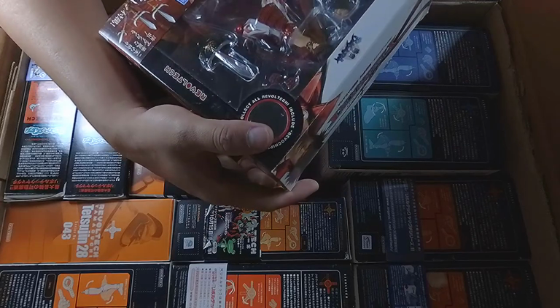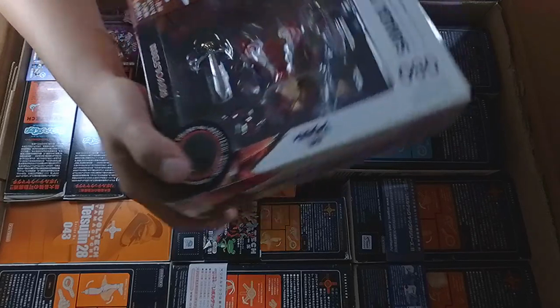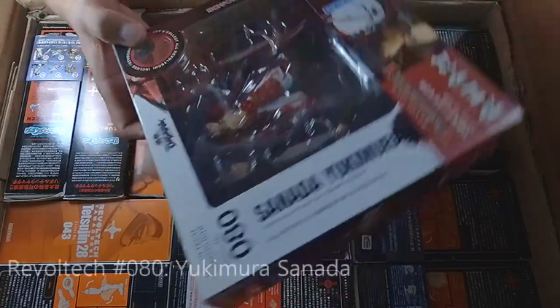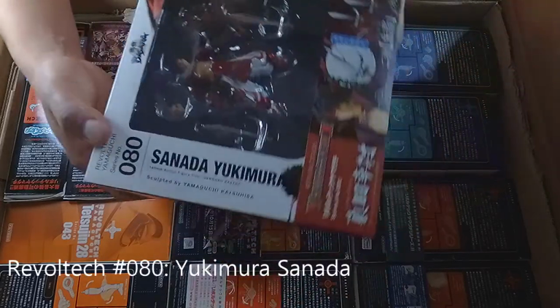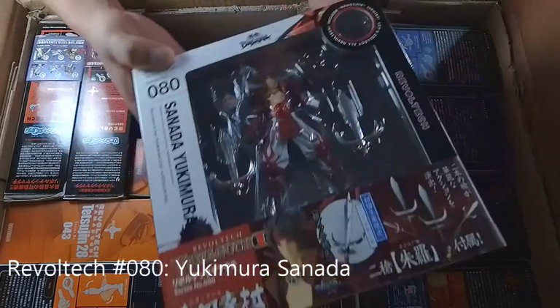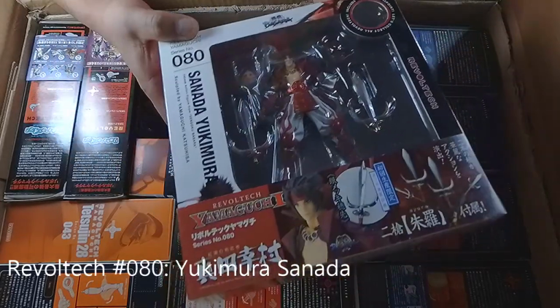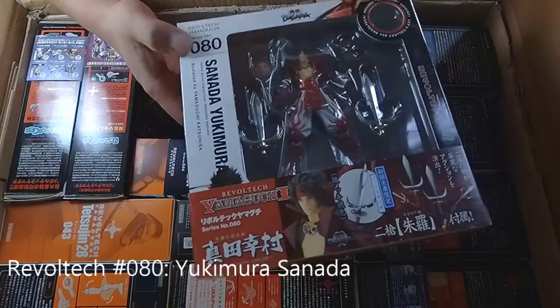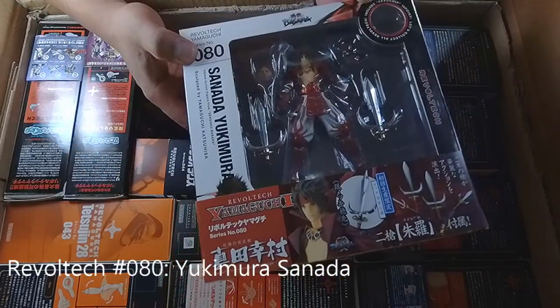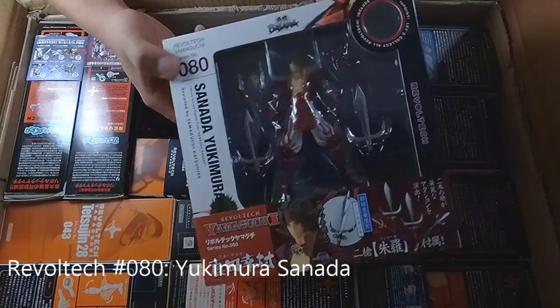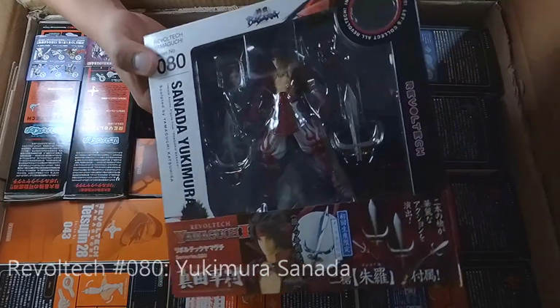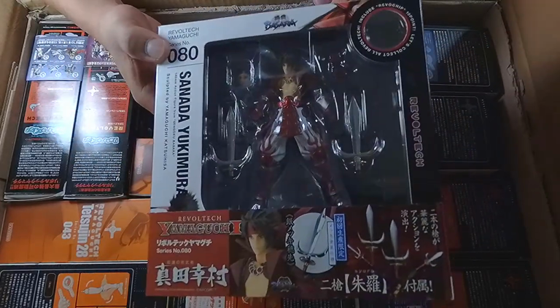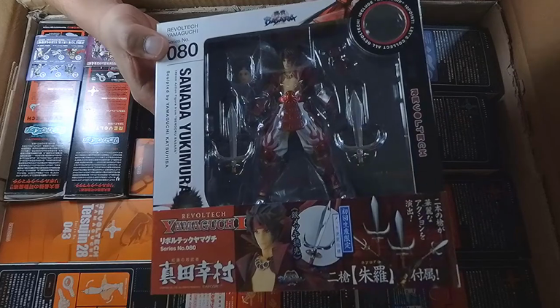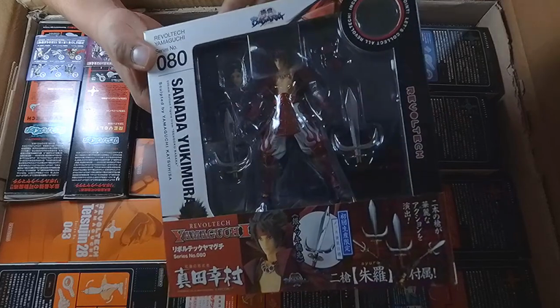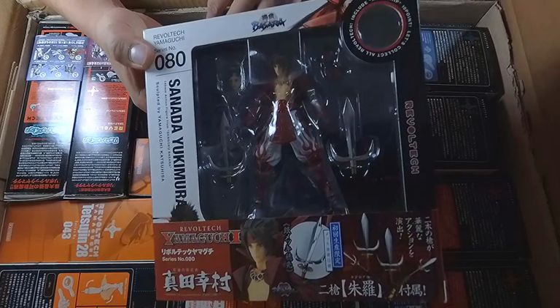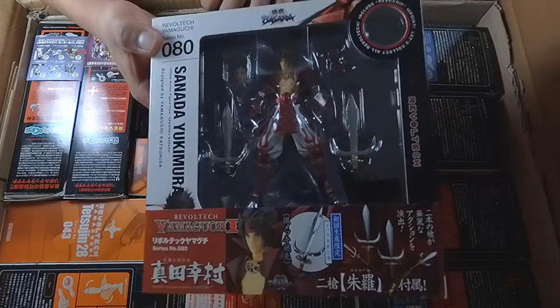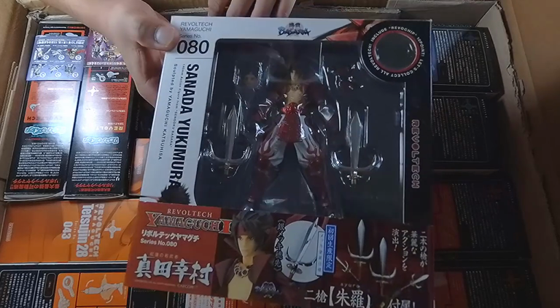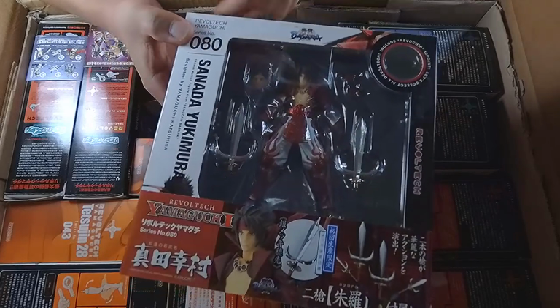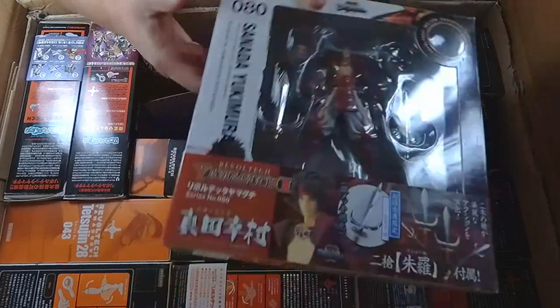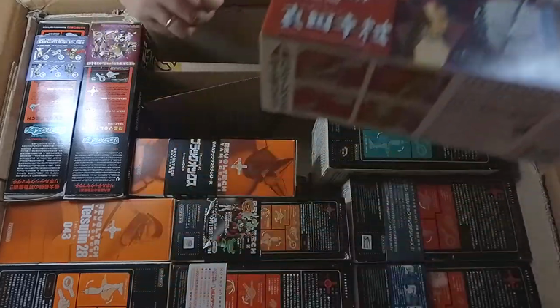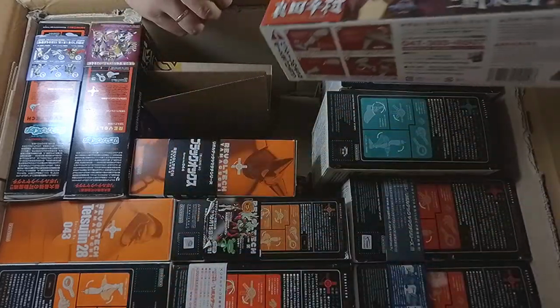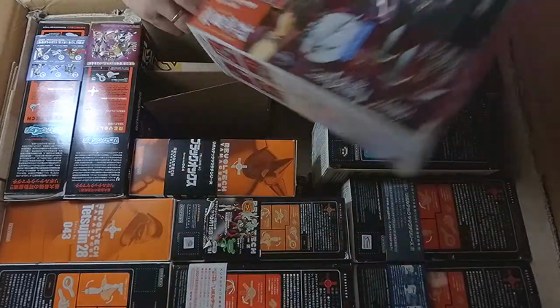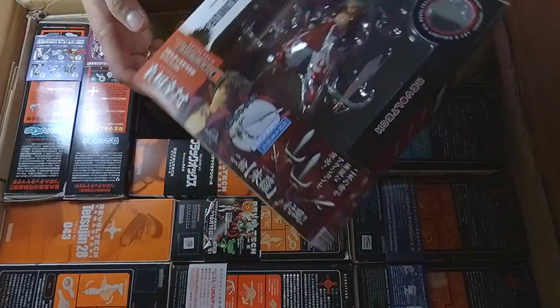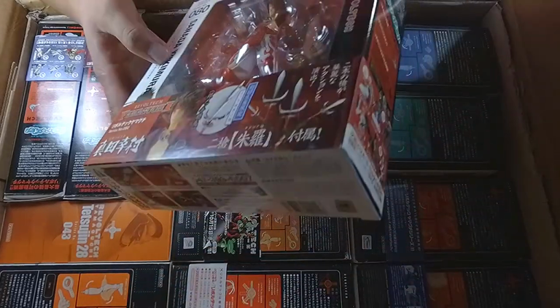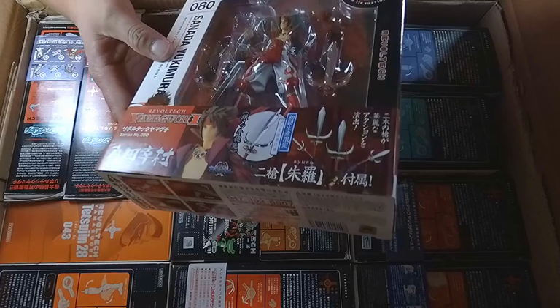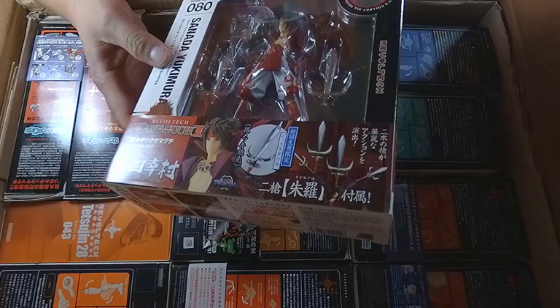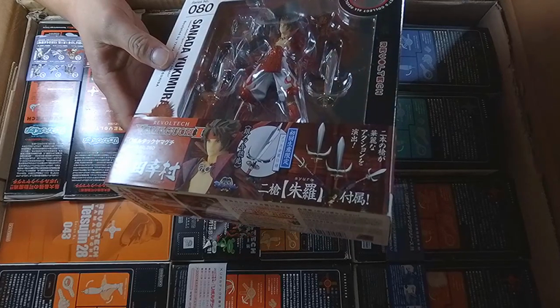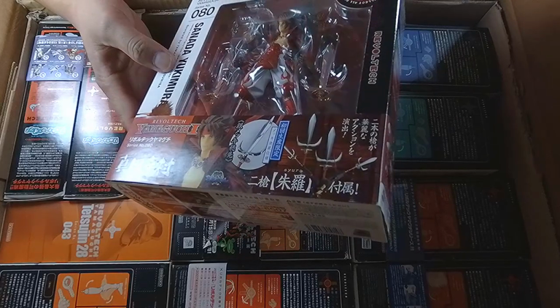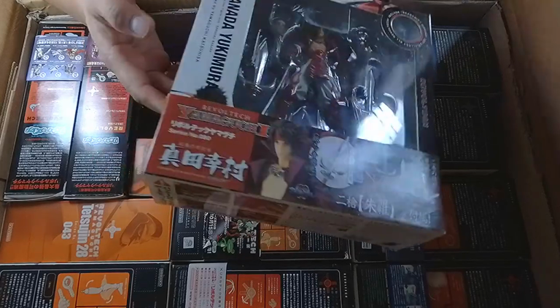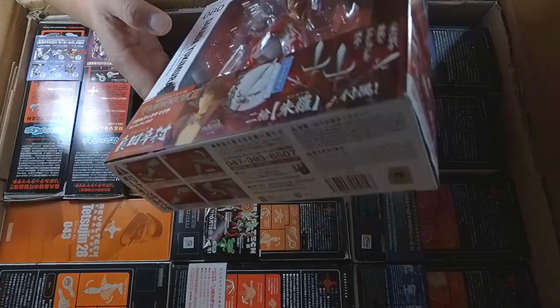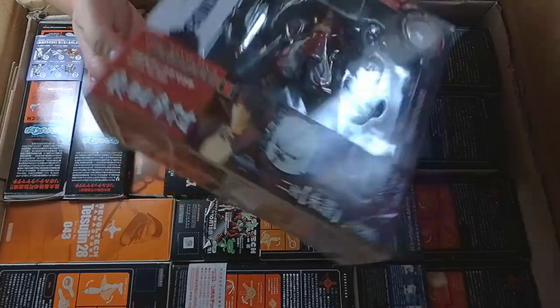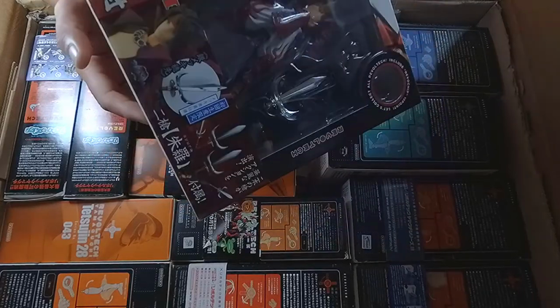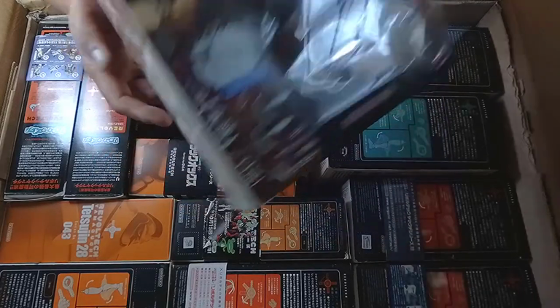The next one is Sanada Yukimura, Revoltech number 80, in the red color. Another human Revoltech figure.